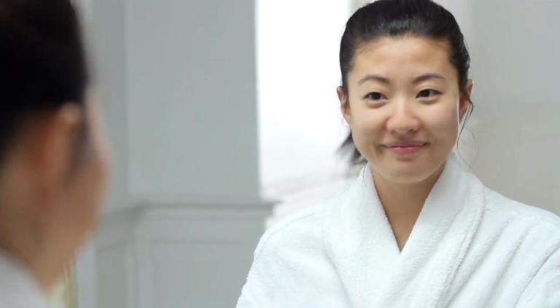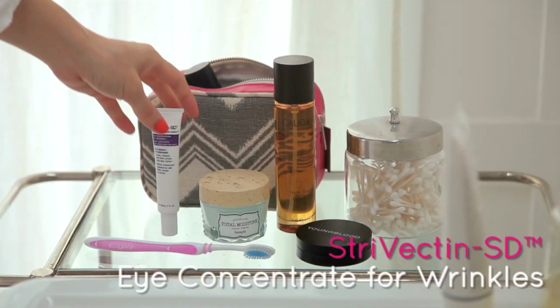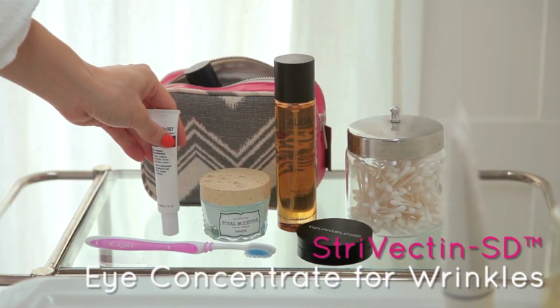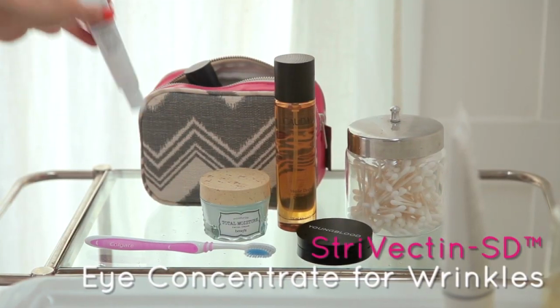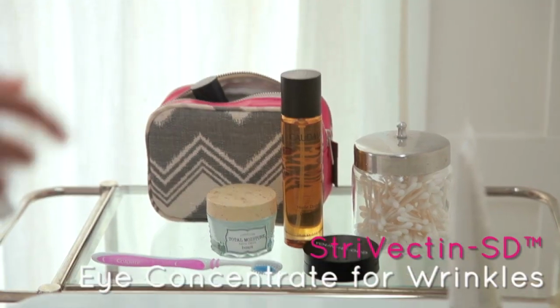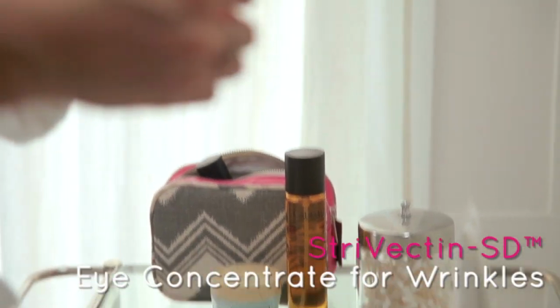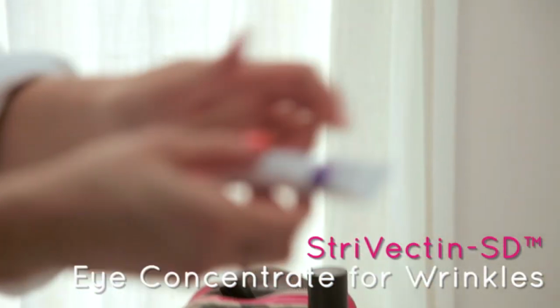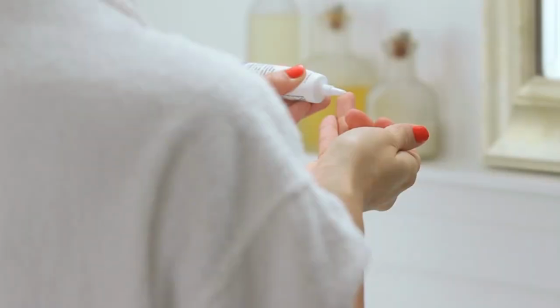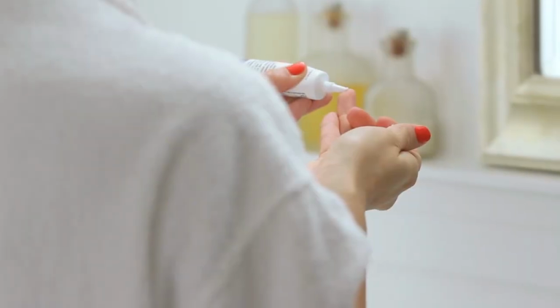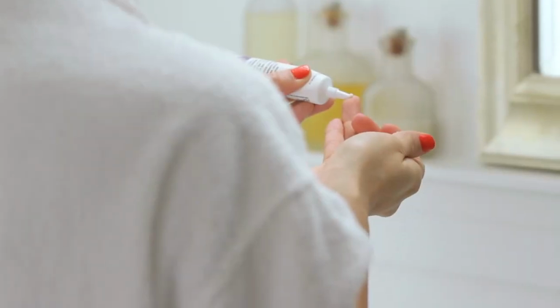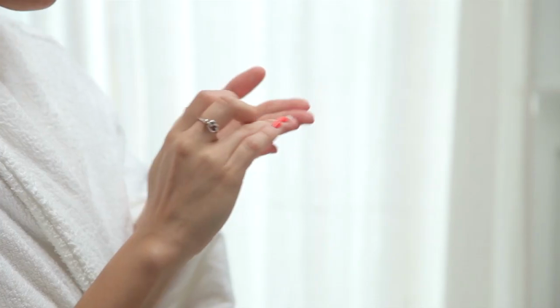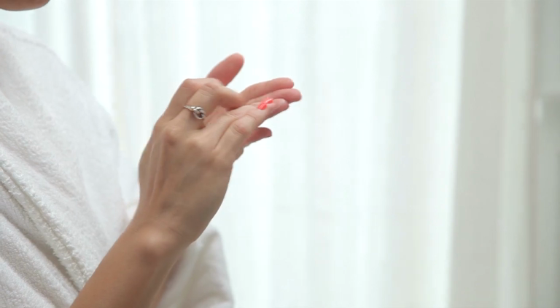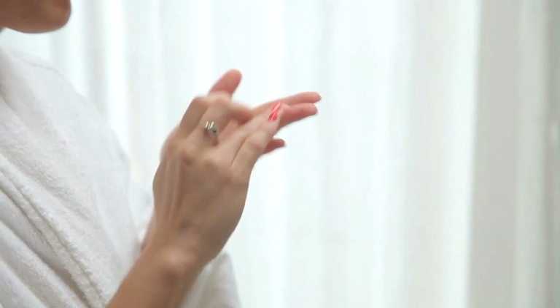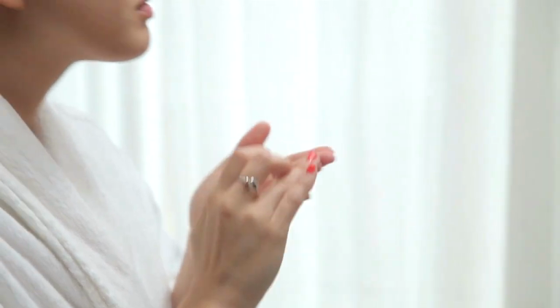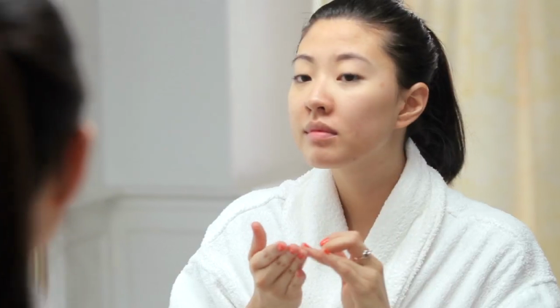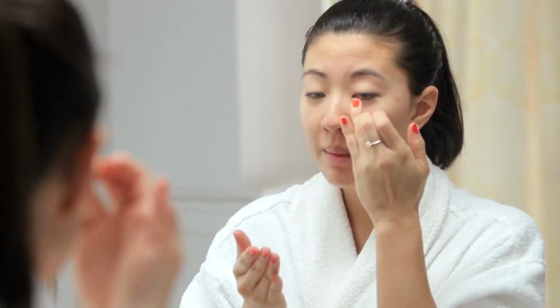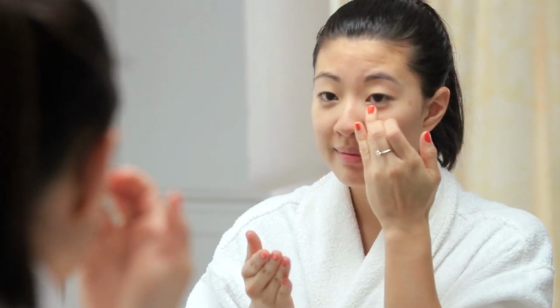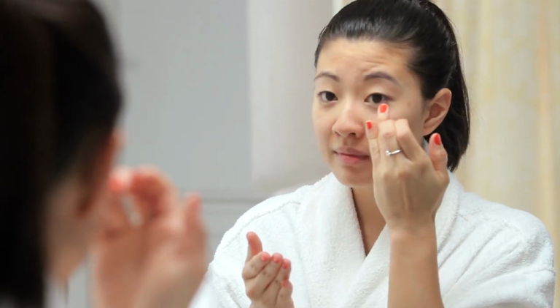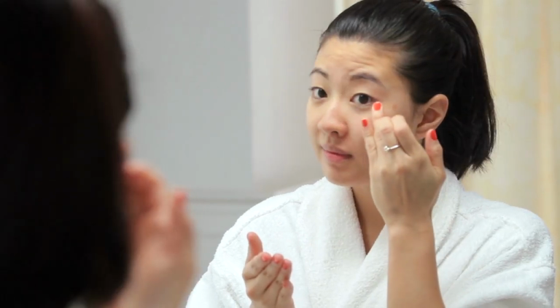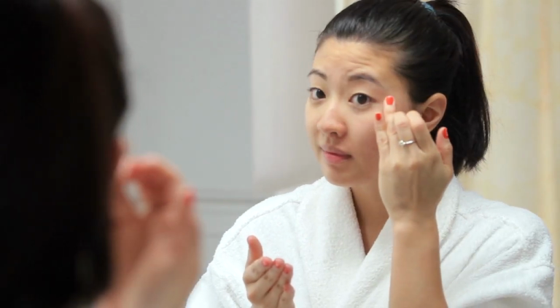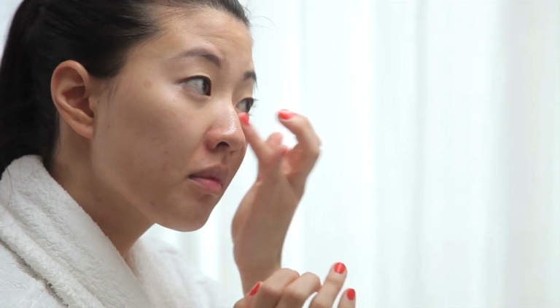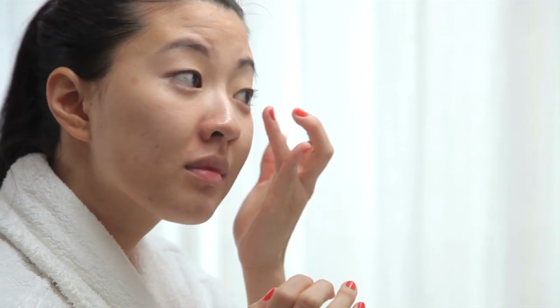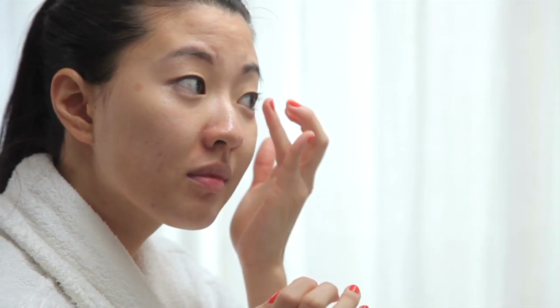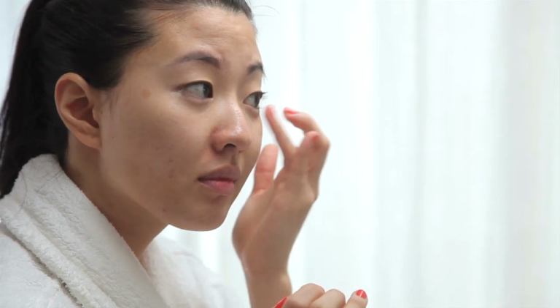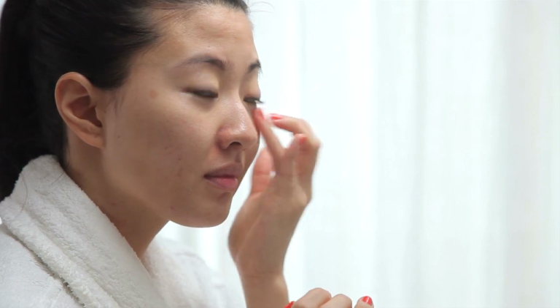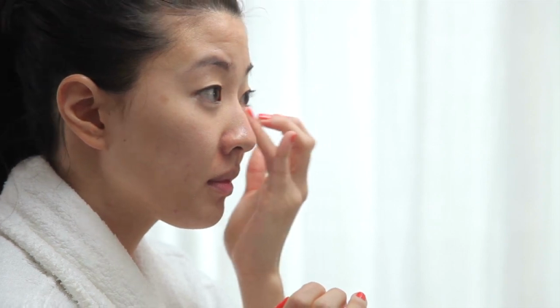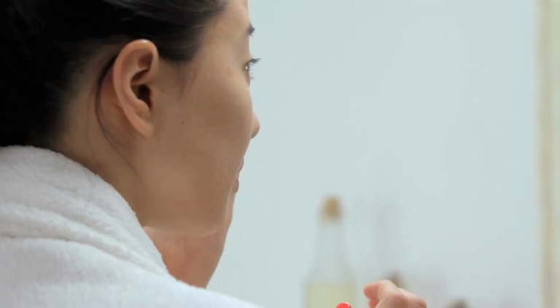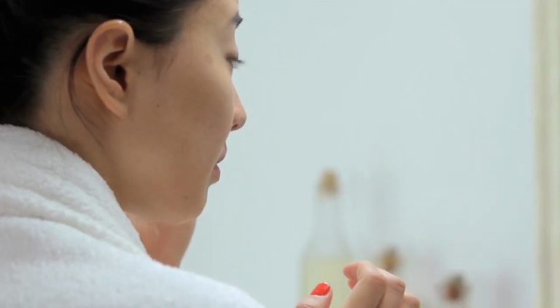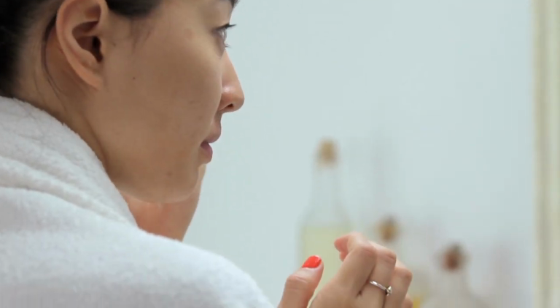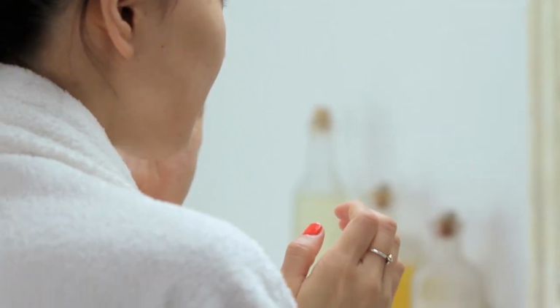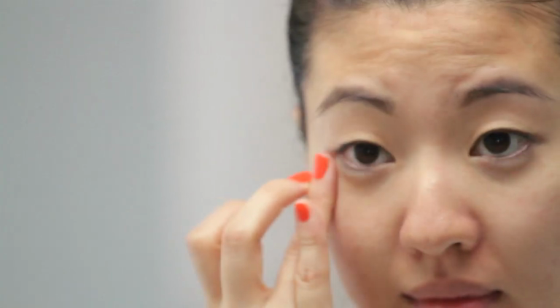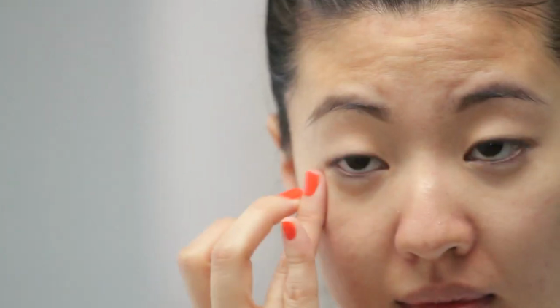It's never too early to start using anti-aging products, especially around the delicate eye area. Pat, don't rub, and don't get too close. This one will reduce lines and those telling dark circles within a few weeks.